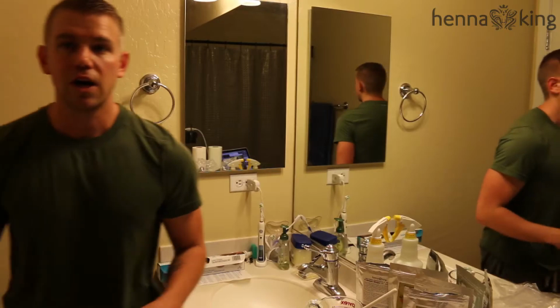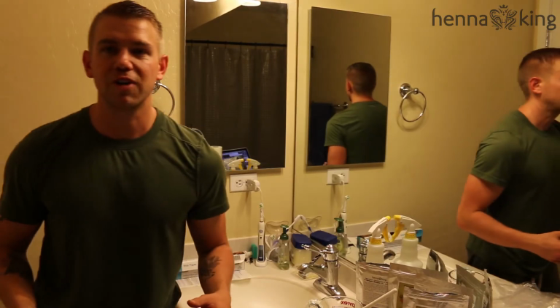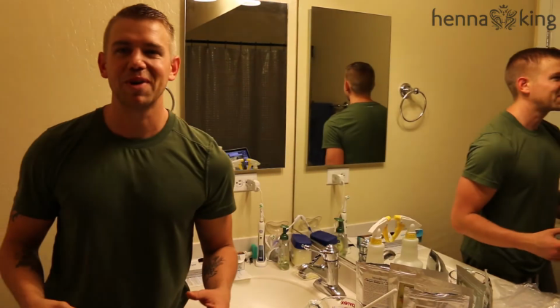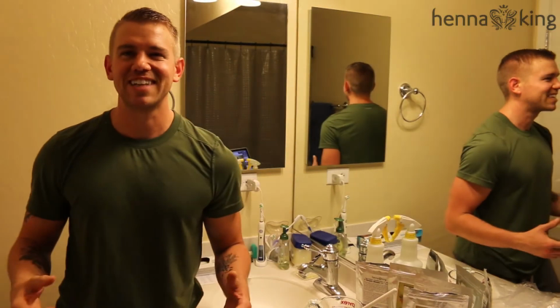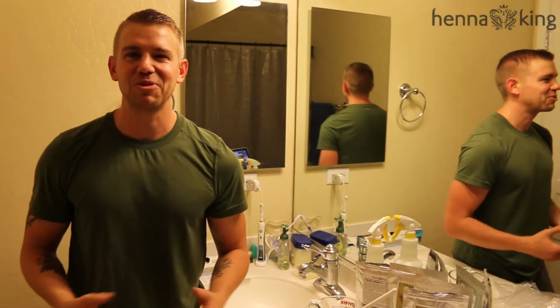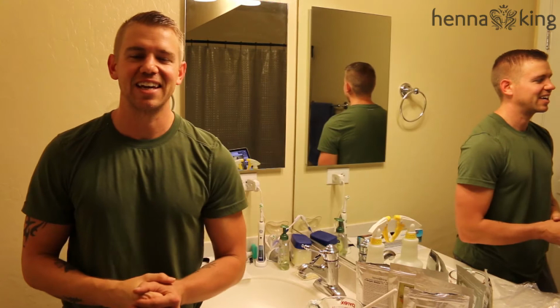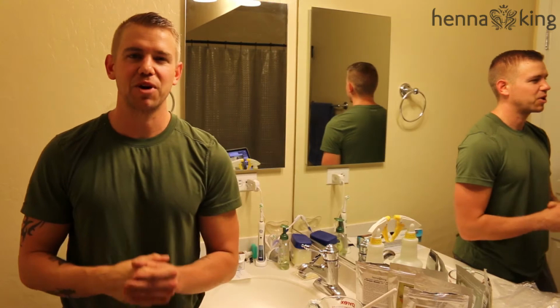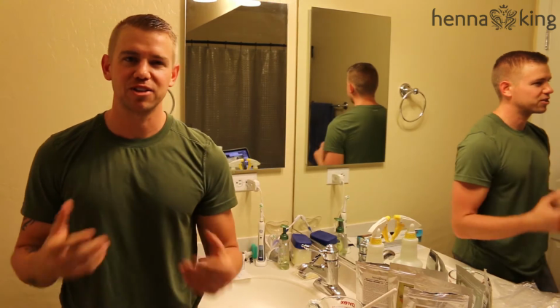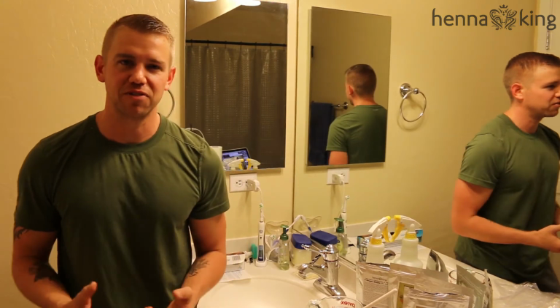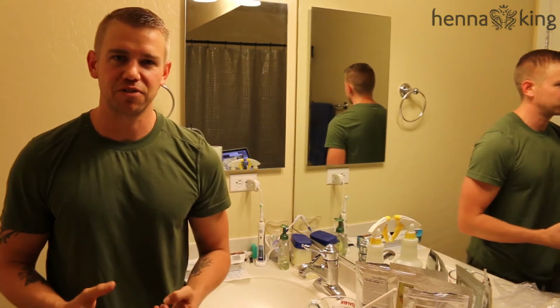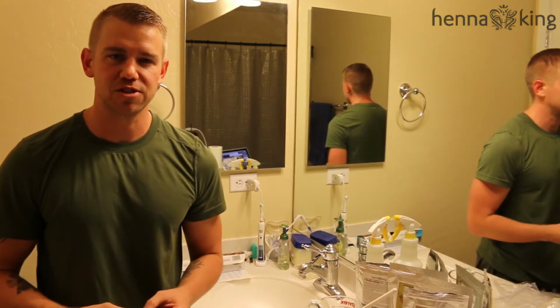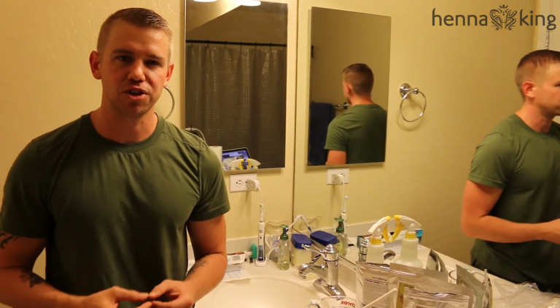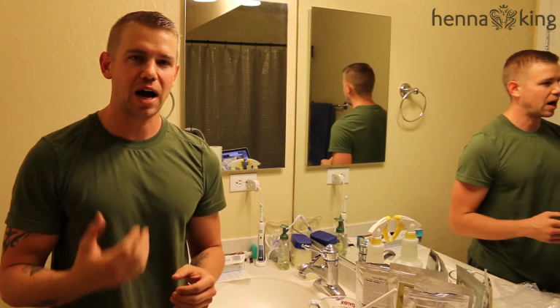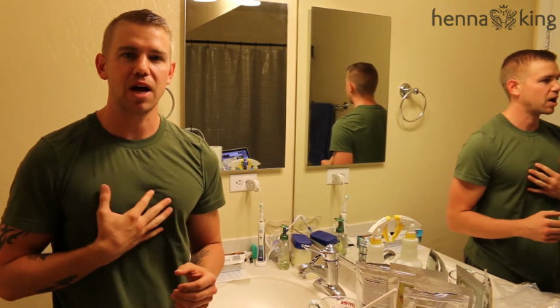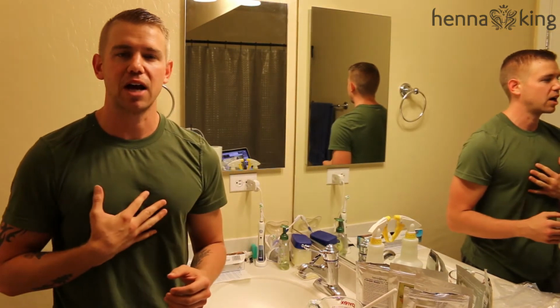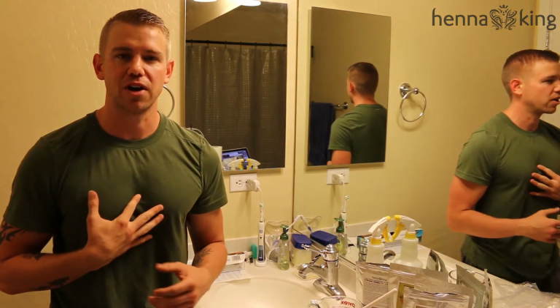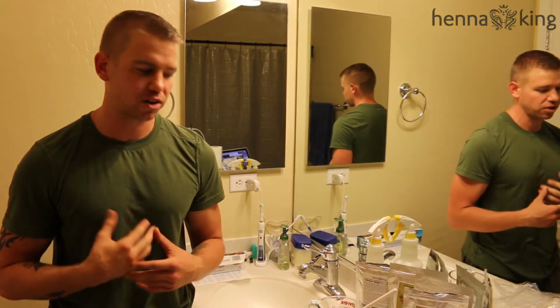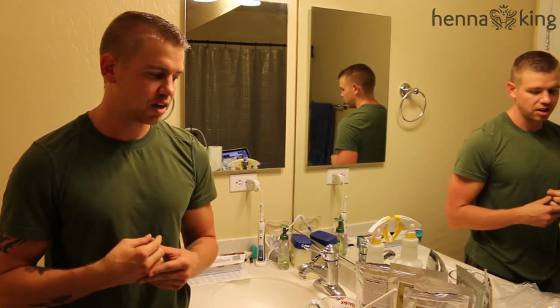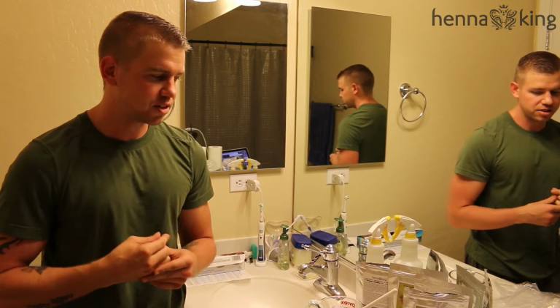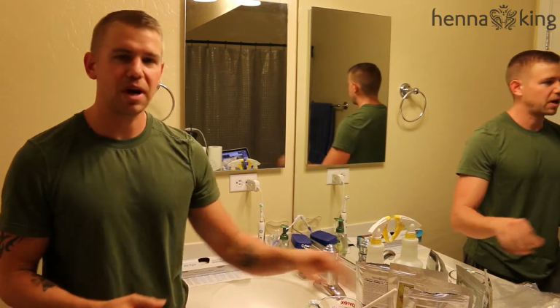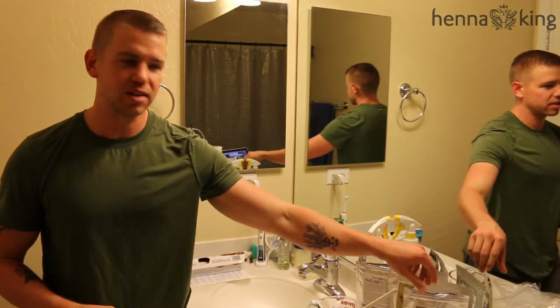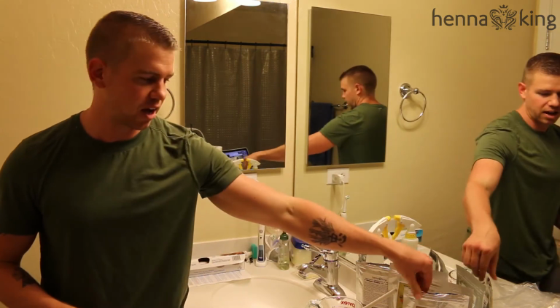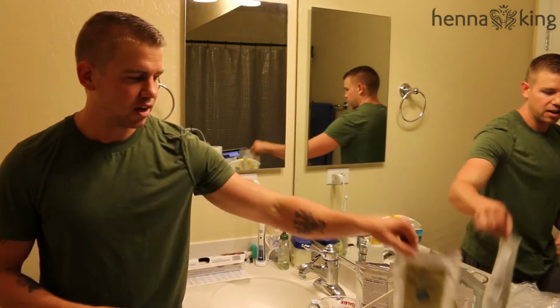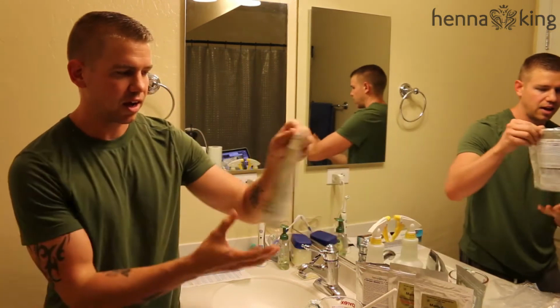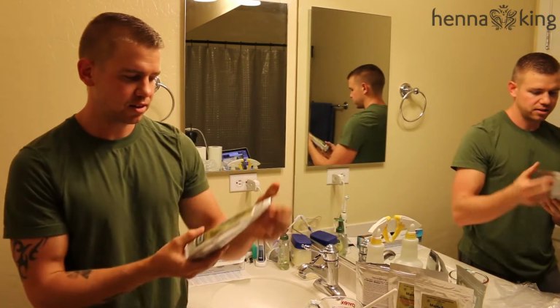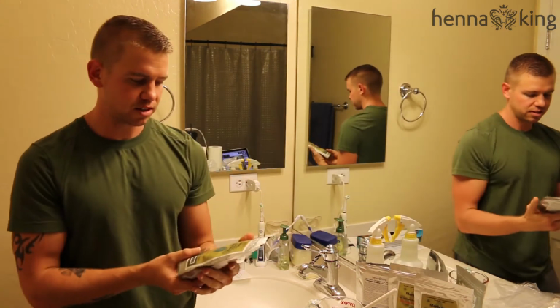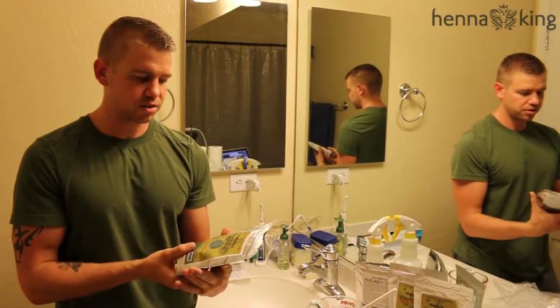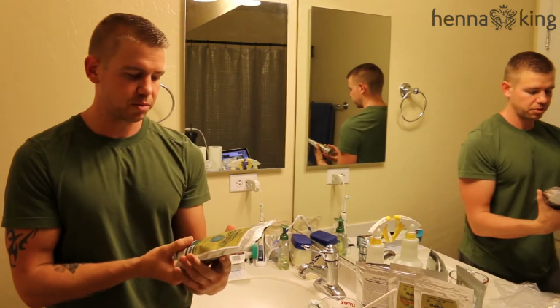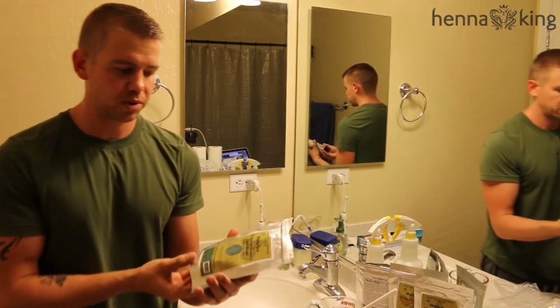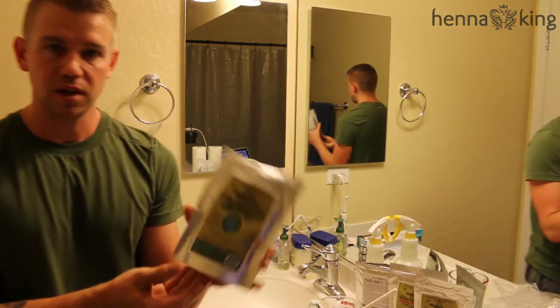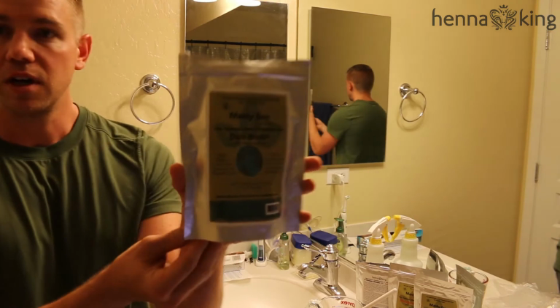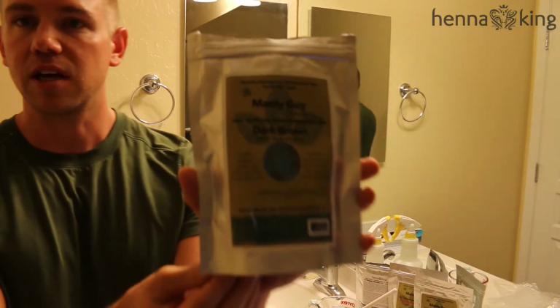Hey, how's it going everyone? My name is Tyler with Hennaking and I wanted to make this quick video to show you how I apply my natural hair coloring system by Manly Guy, from the company Hennaking.